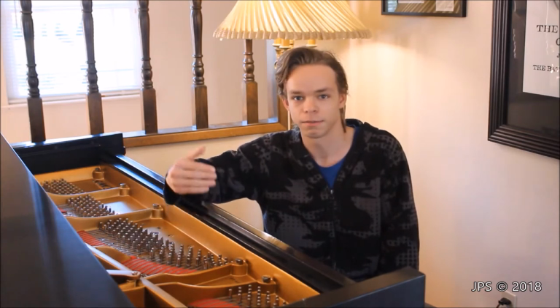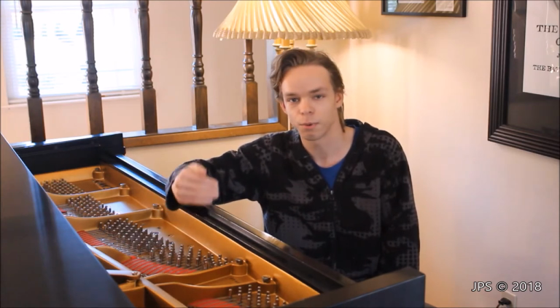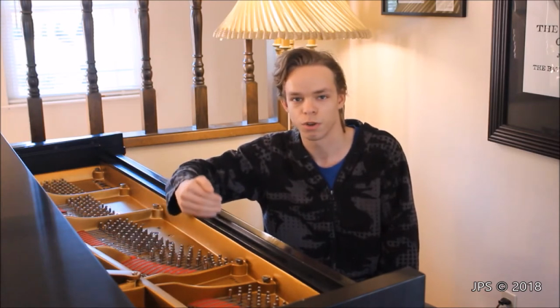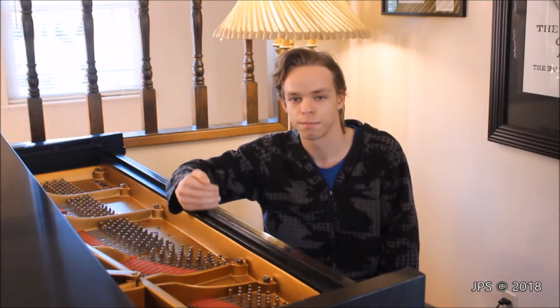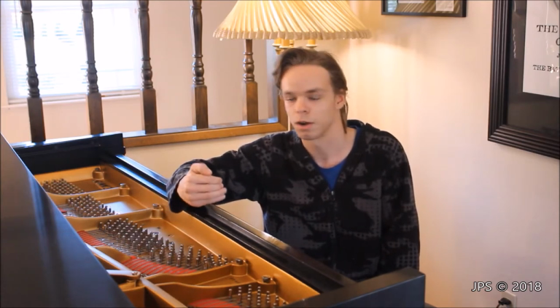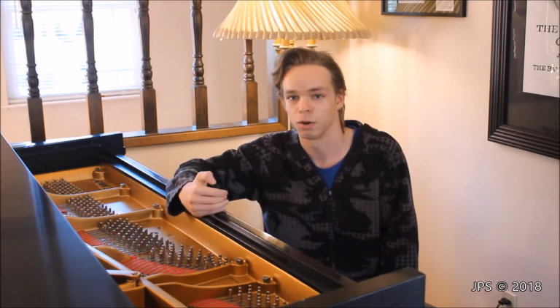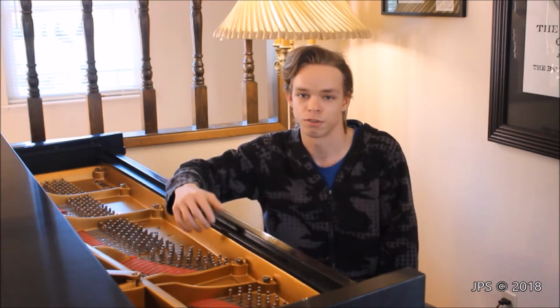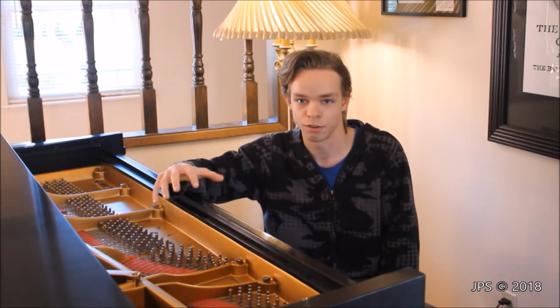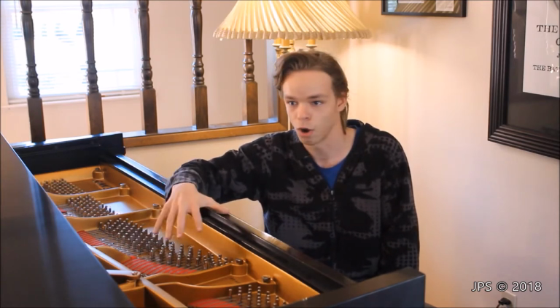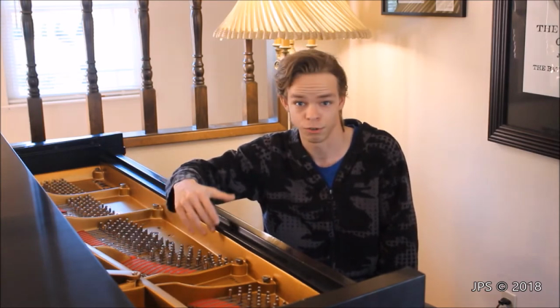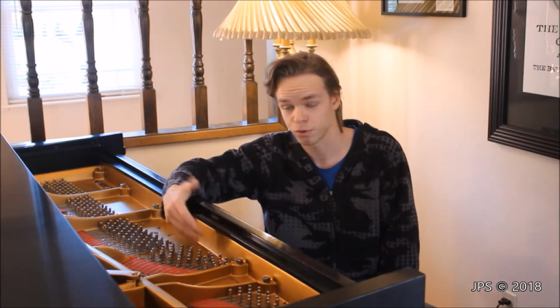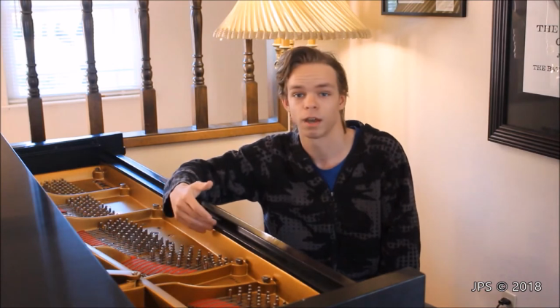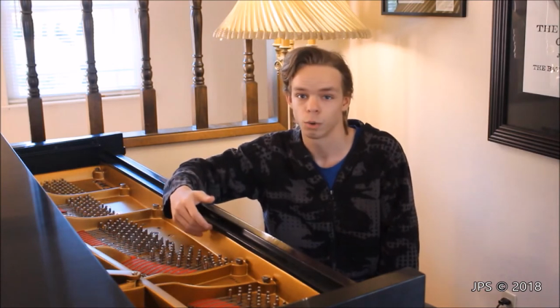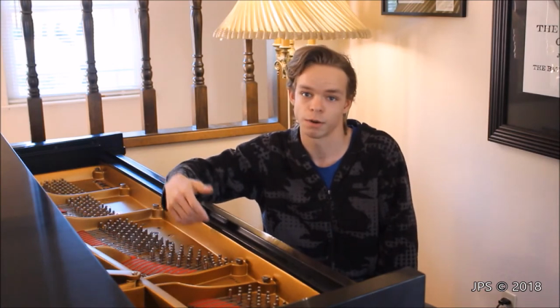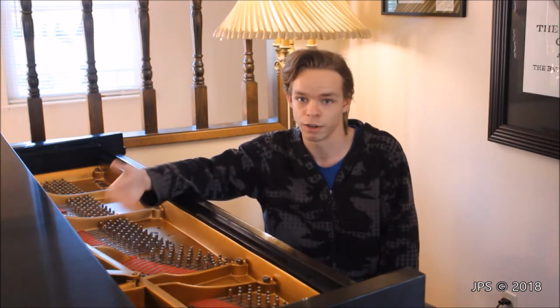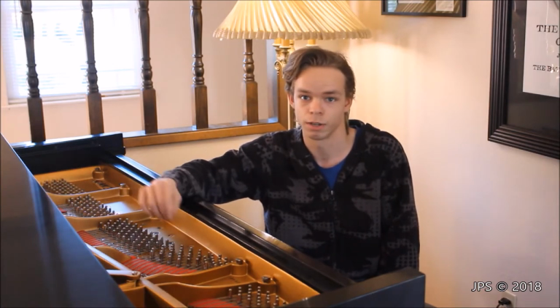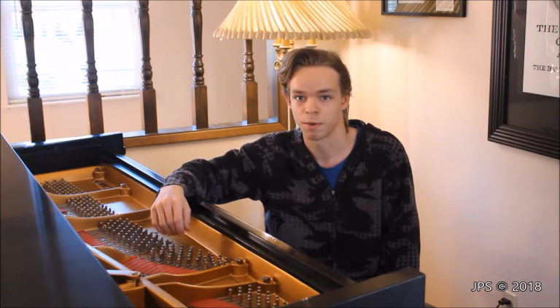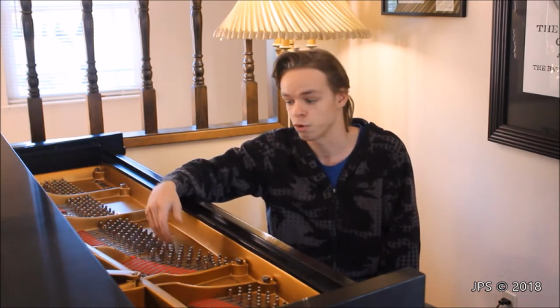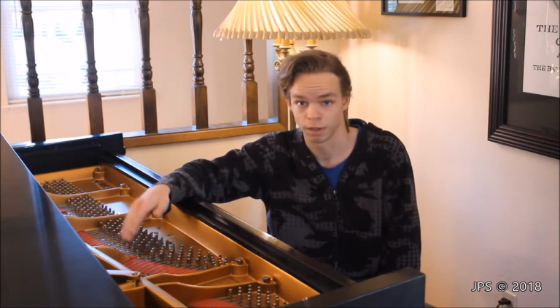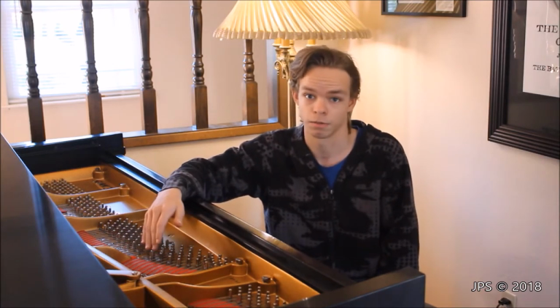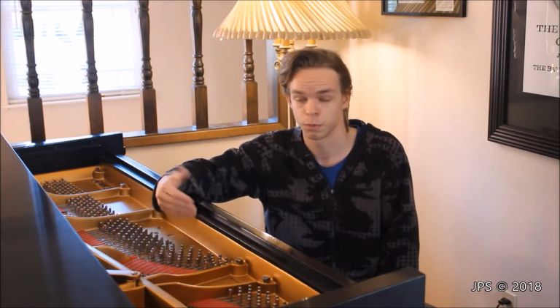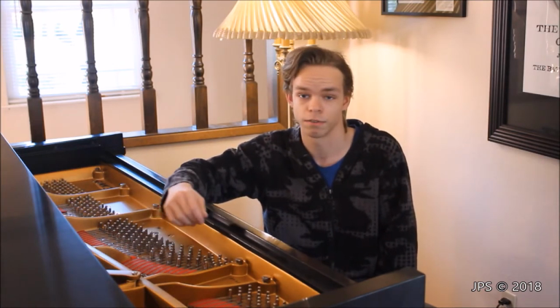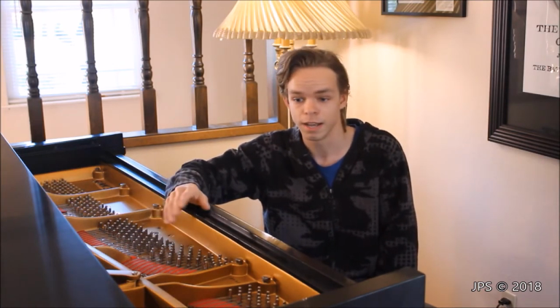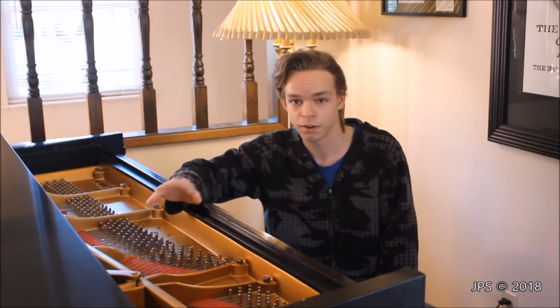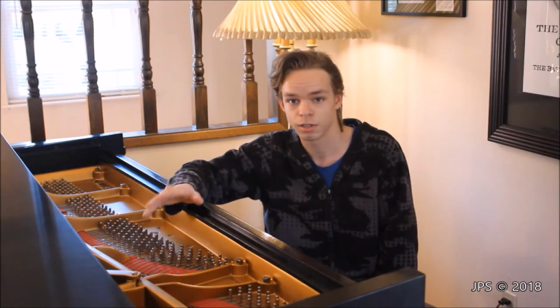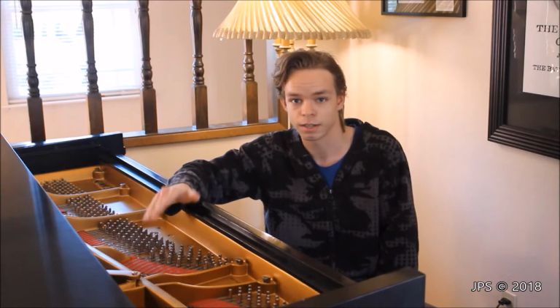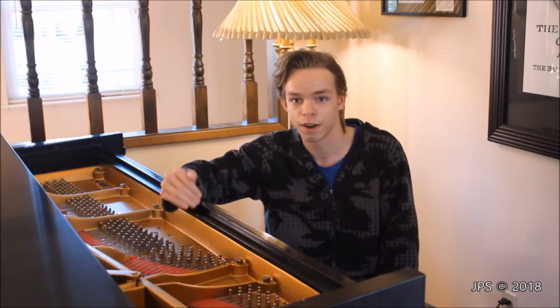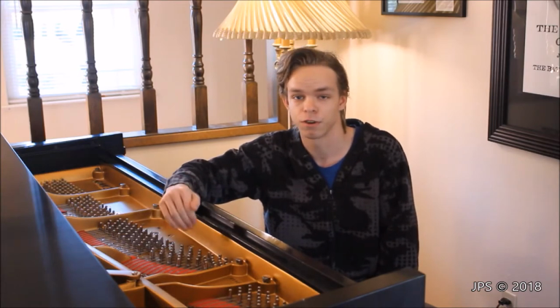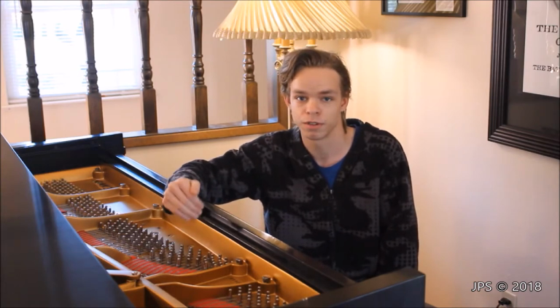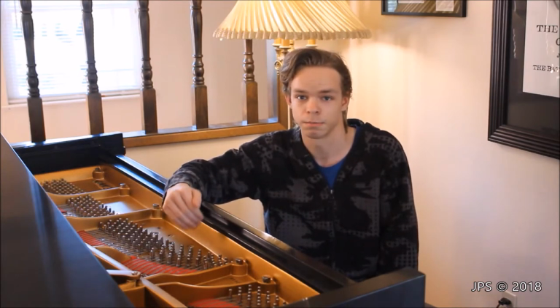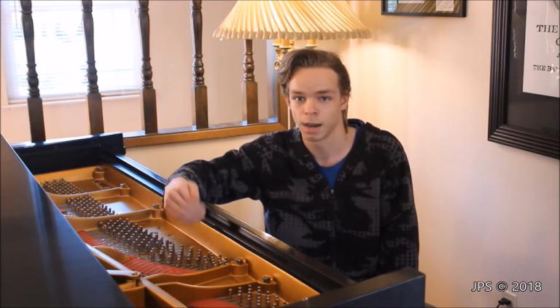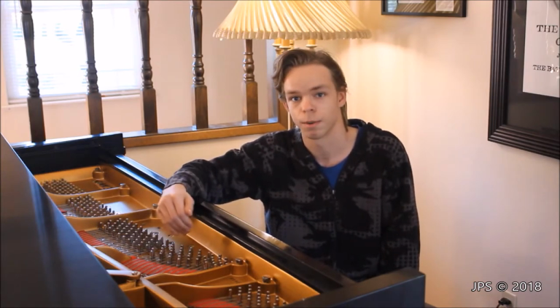It's very important when you hear a buzz on a piano — whether you're in your own home with your personal piano, or you're out on location looking to buy a piano, or just looking at pianos for fun, which I often do — to try to figure out where these buzzes might be coming from.